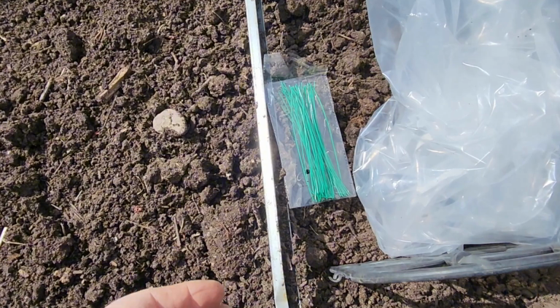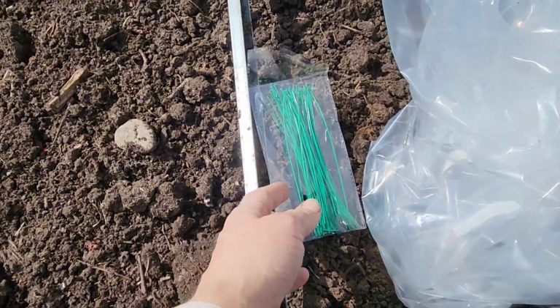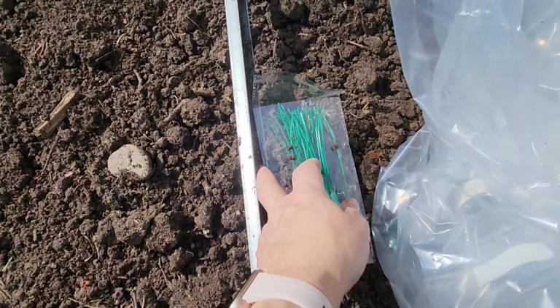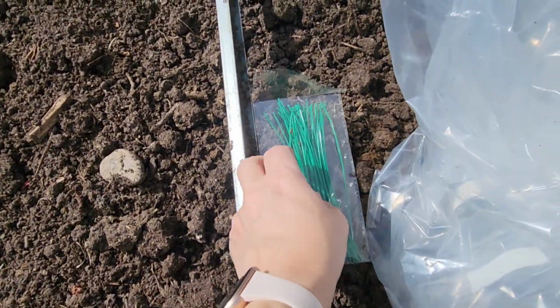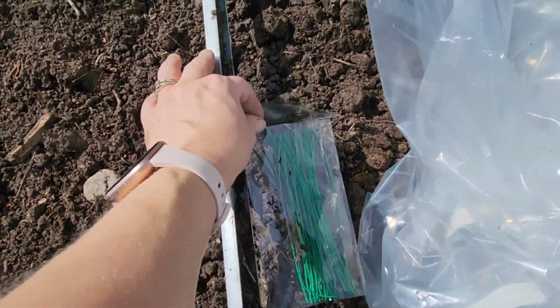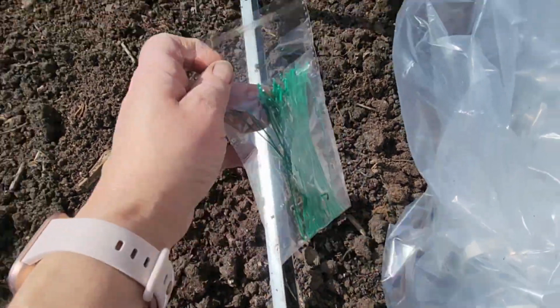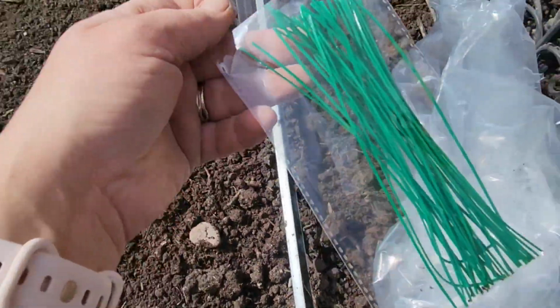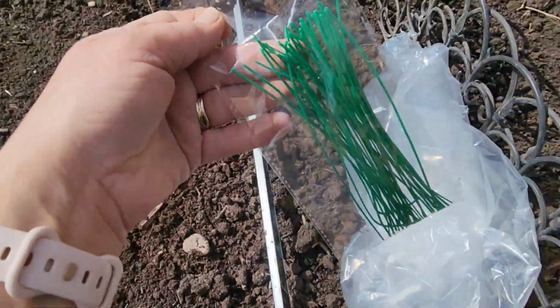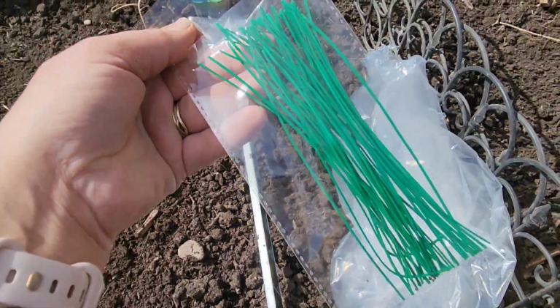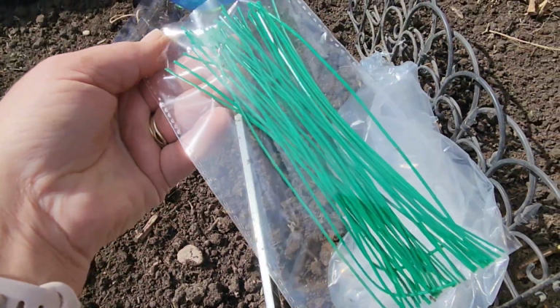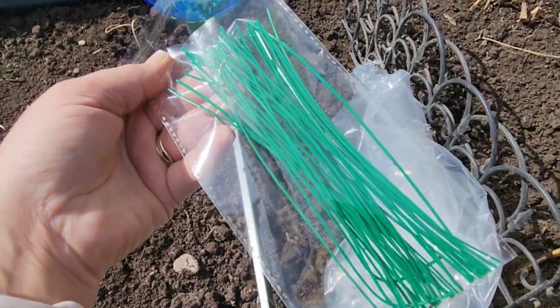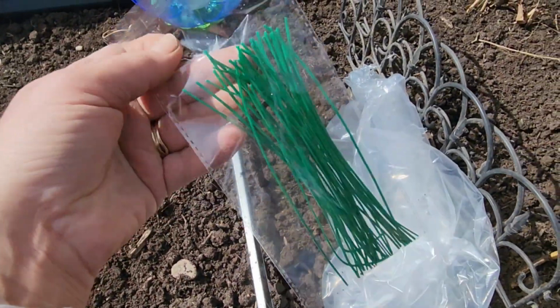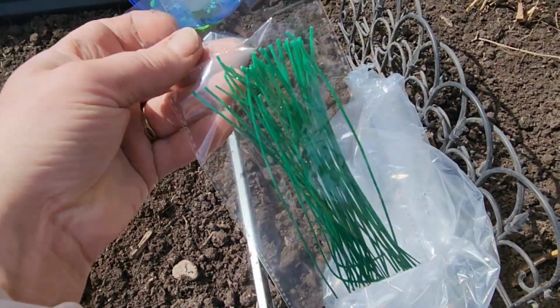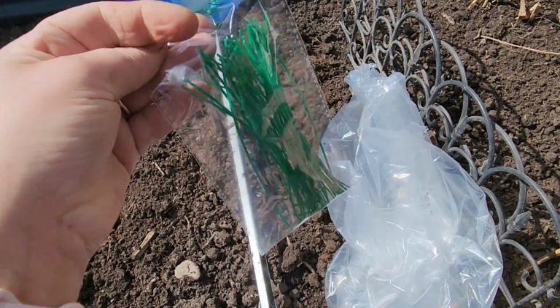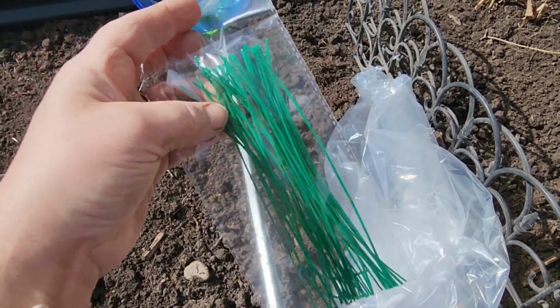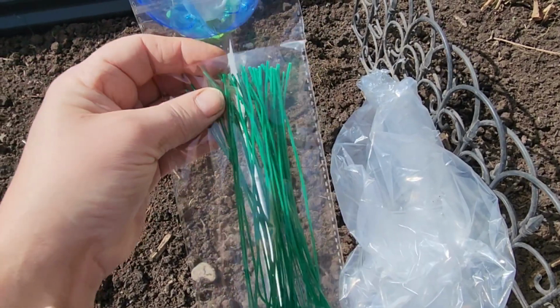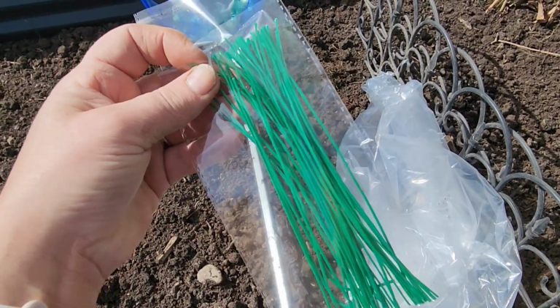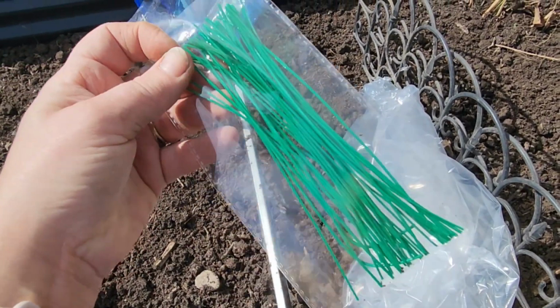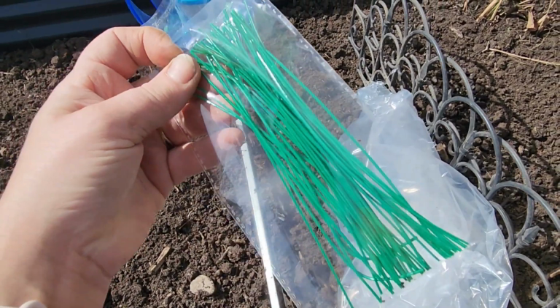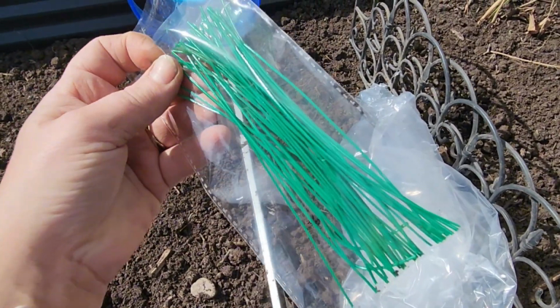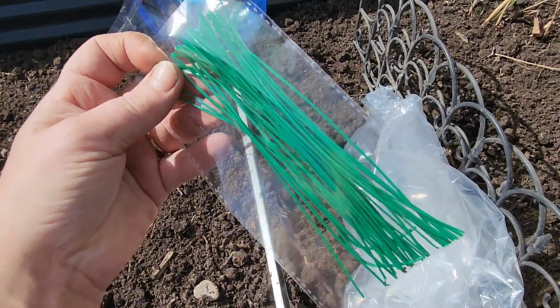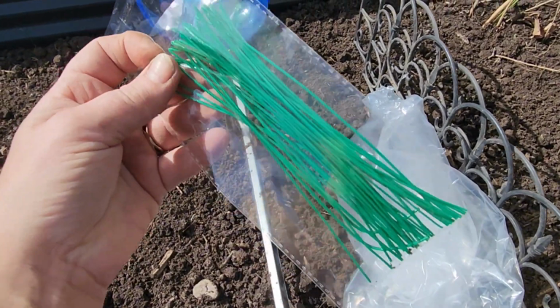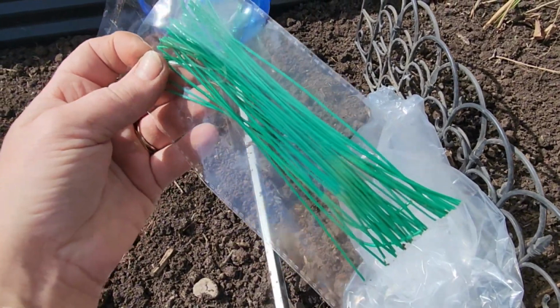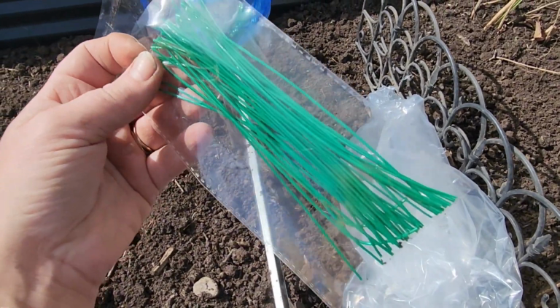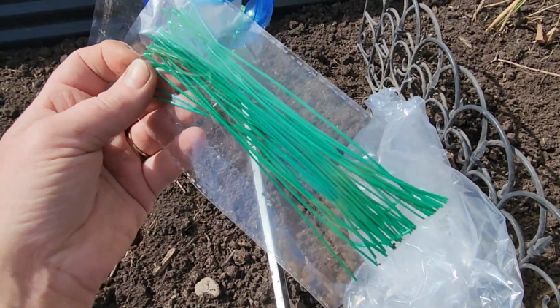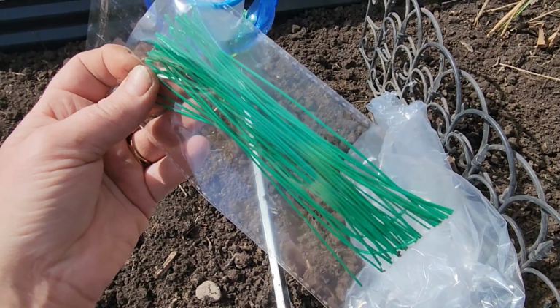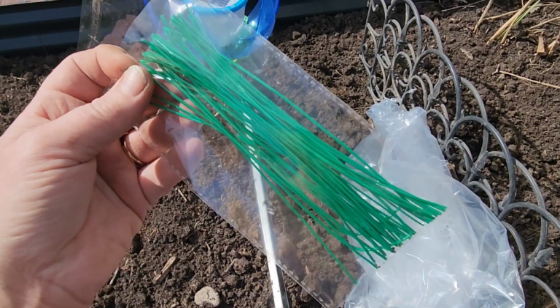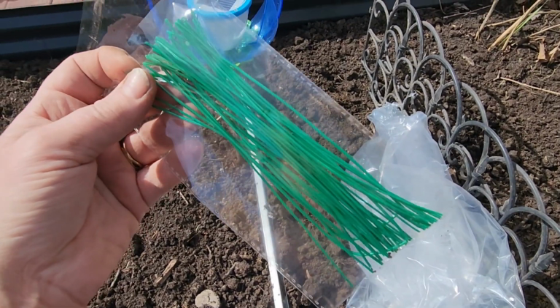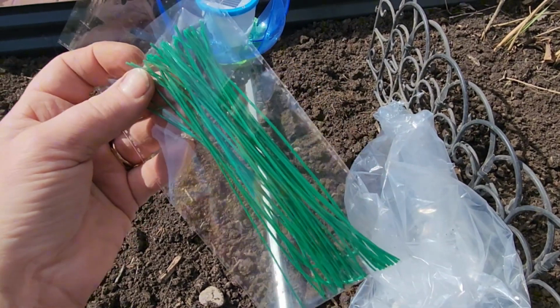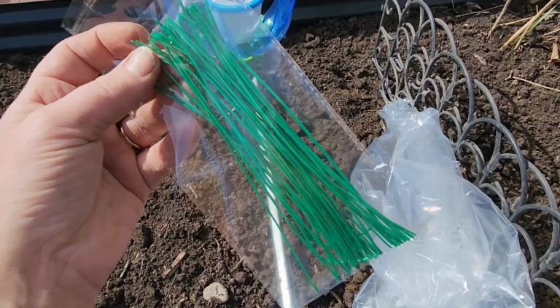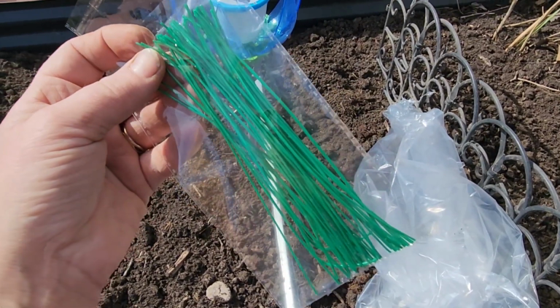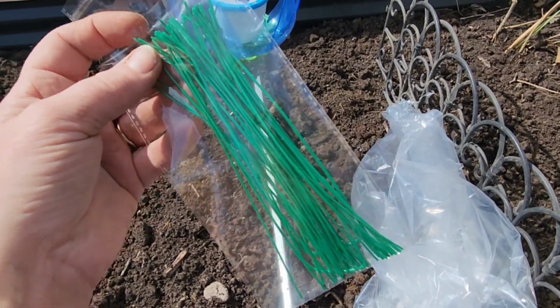It also comes with a pack of twisty ties — small twisty ties that I was able to use on the trellises, and you can also use them to help attach your climbers to your trellis fence.